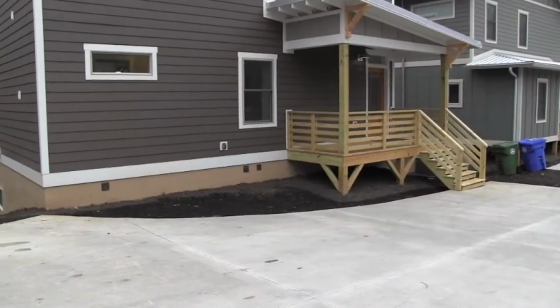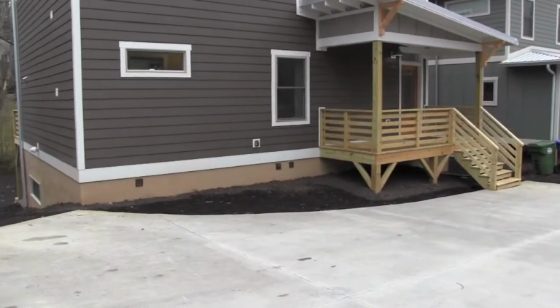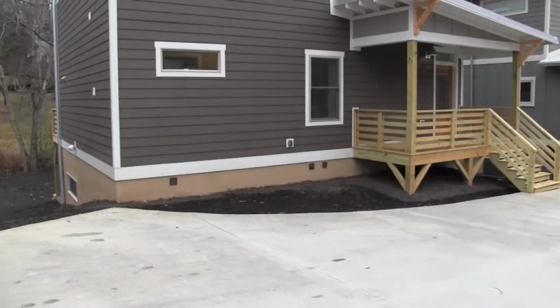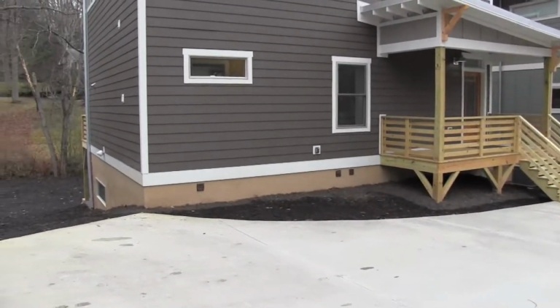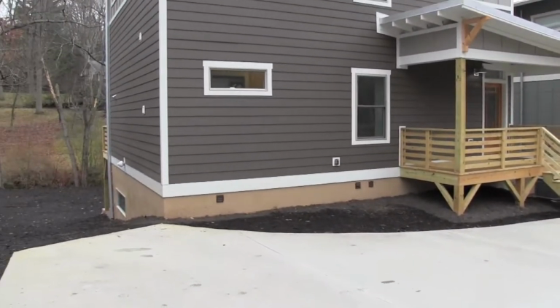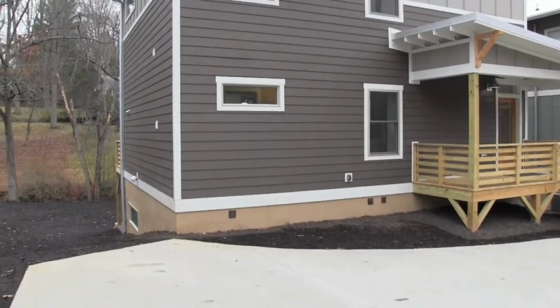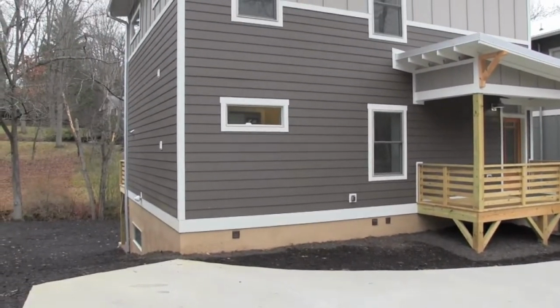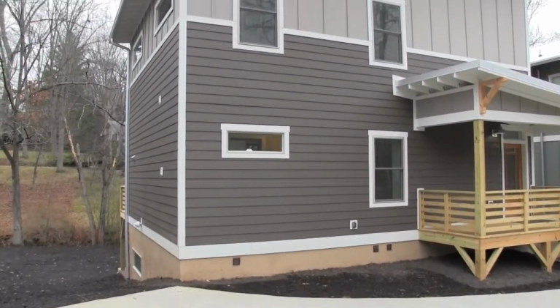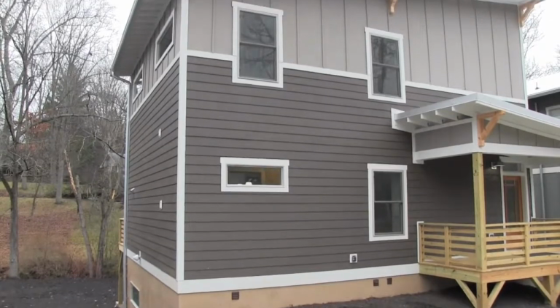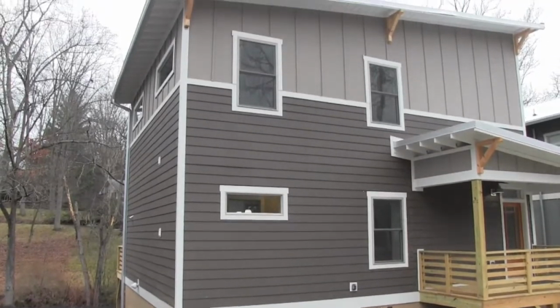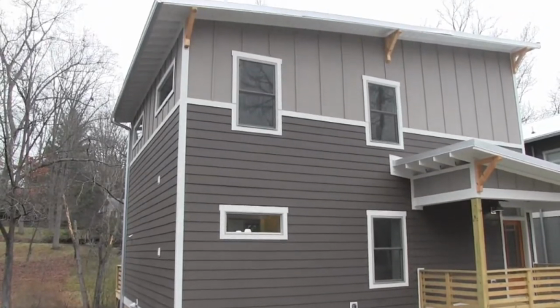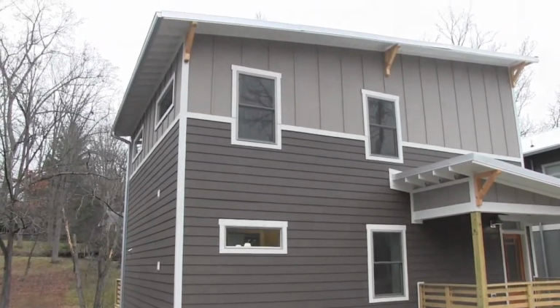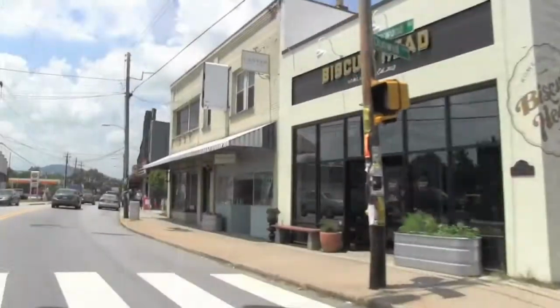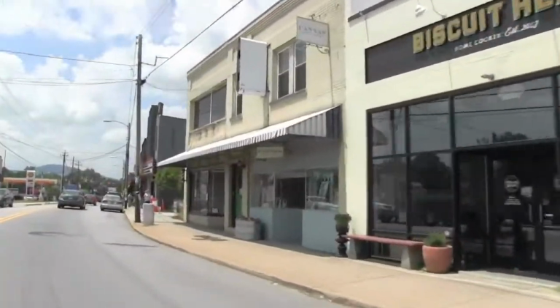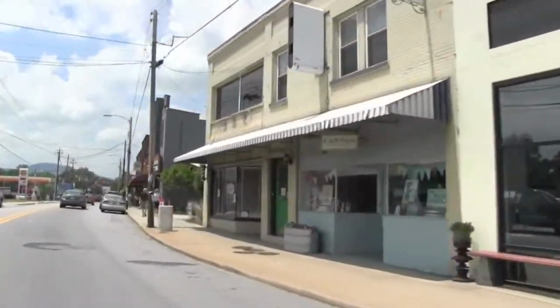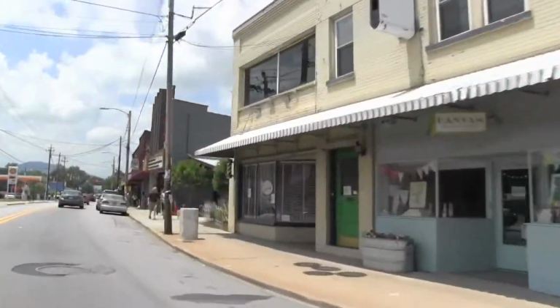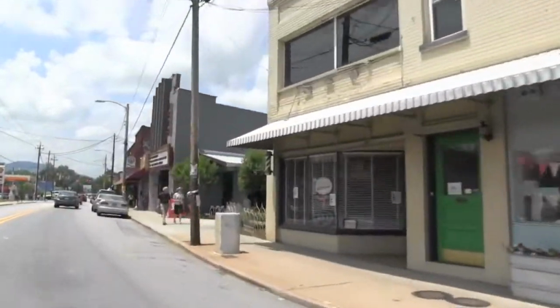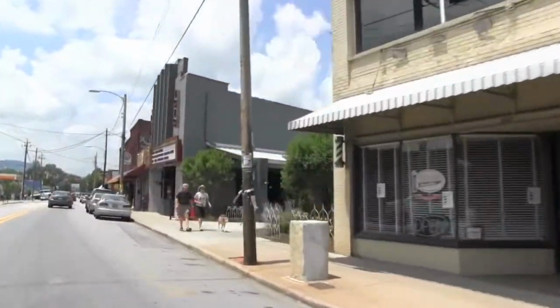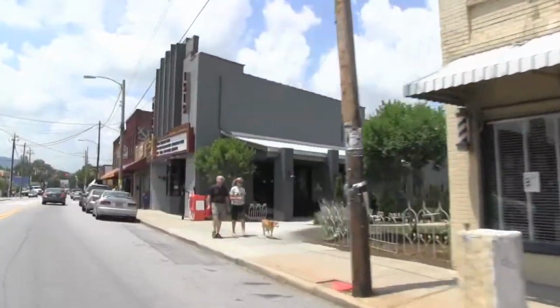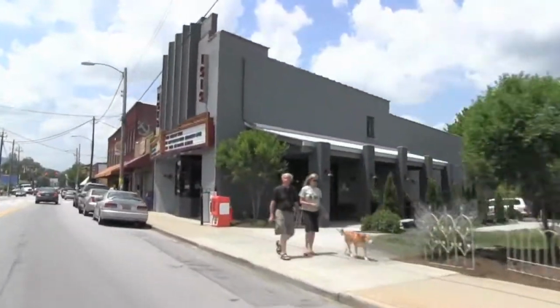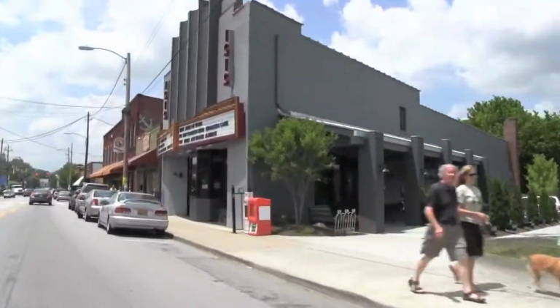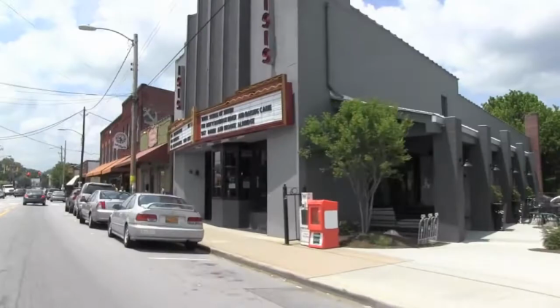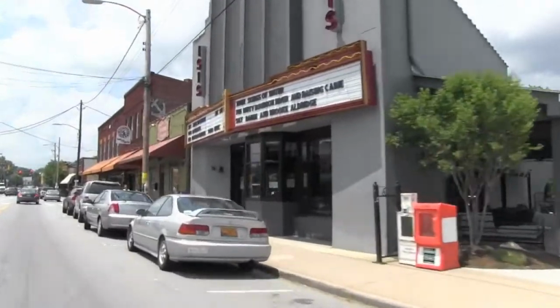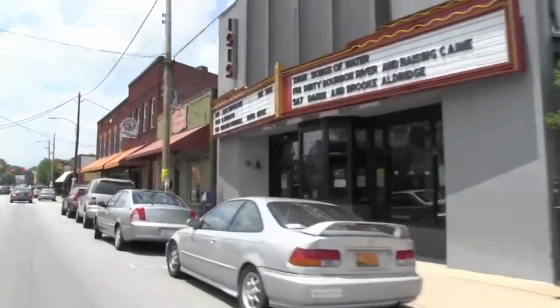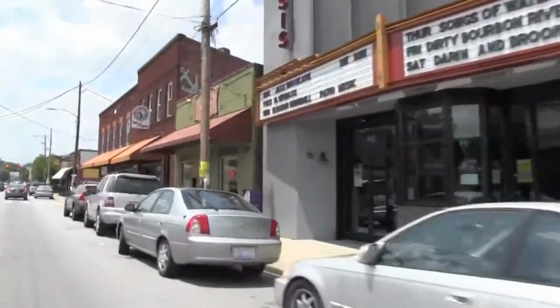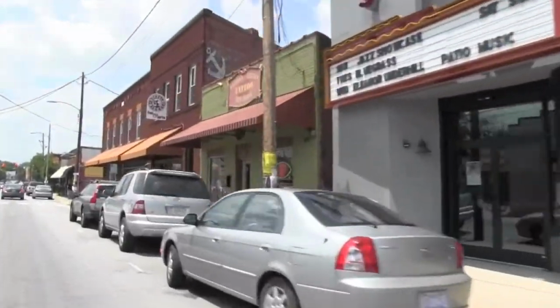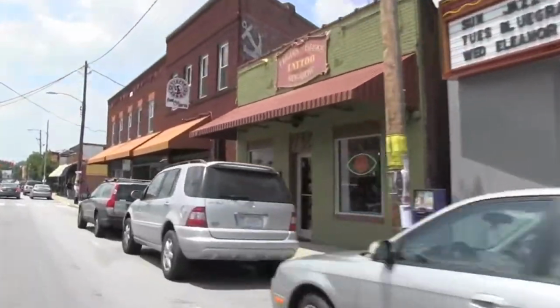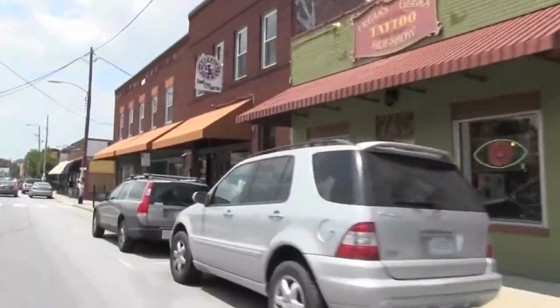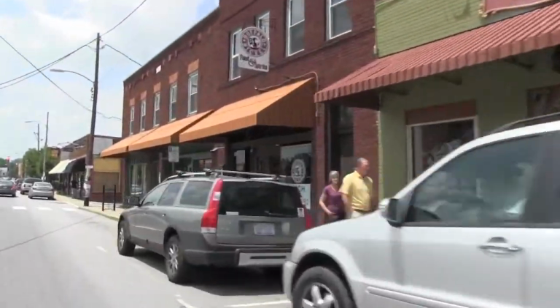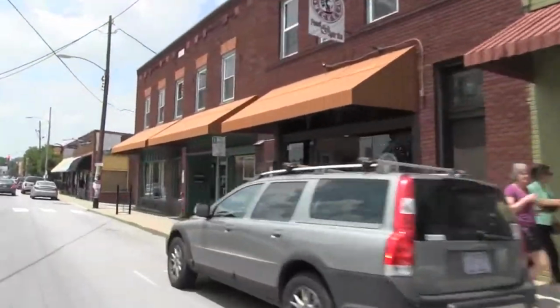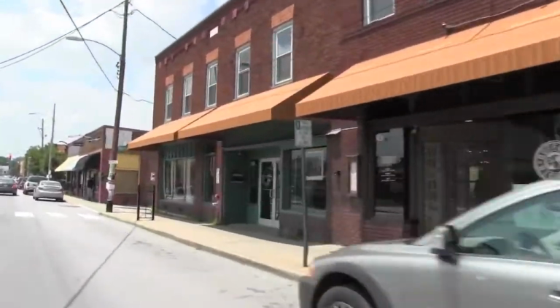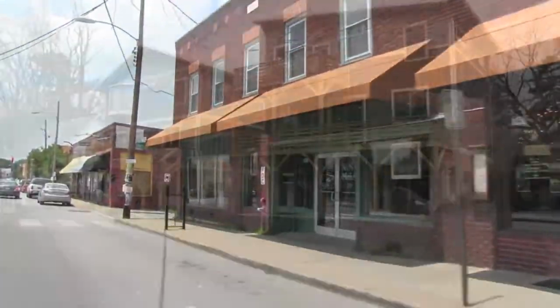Welcome to 240 Sand Hill Road, Asheville, North Carolina. Conveniently located less than a half a mile from popular Haywood Road in West Asheville via a sidewalk complete with streetlights.